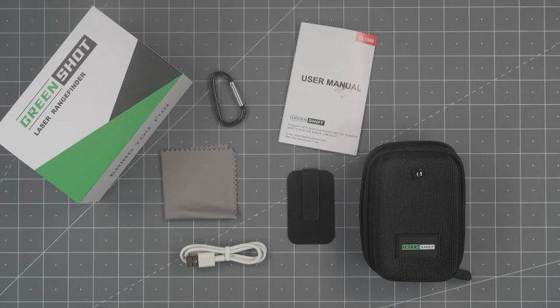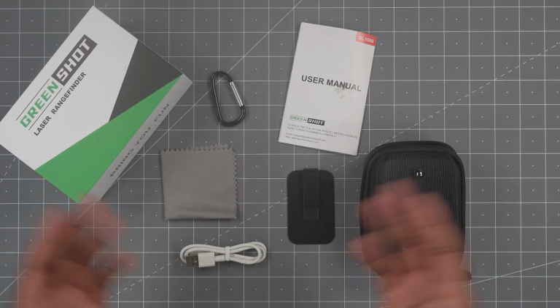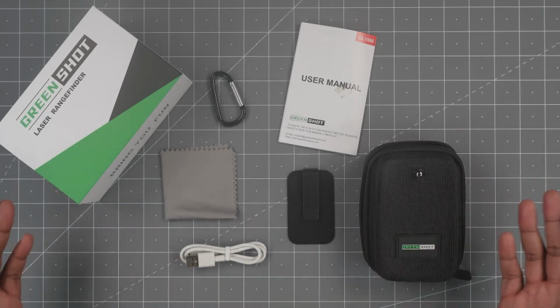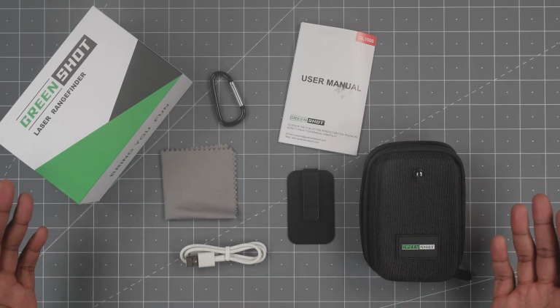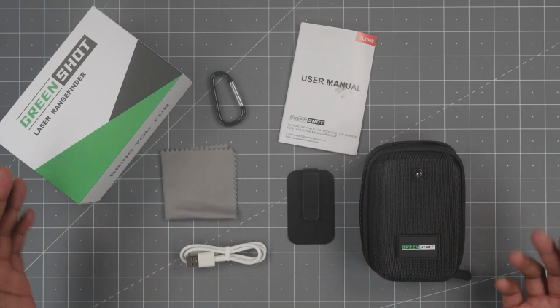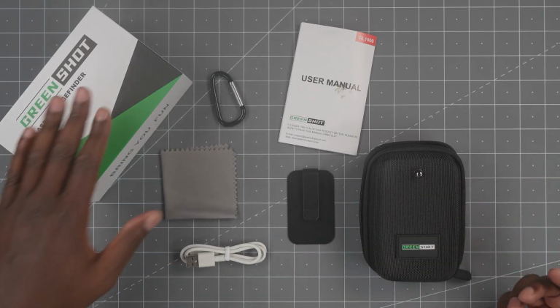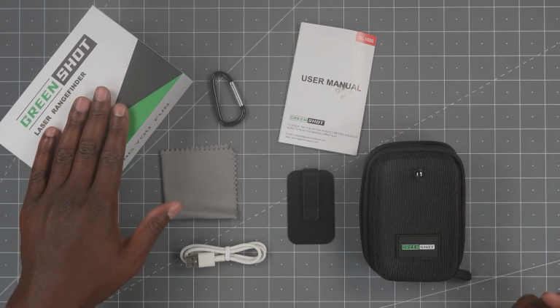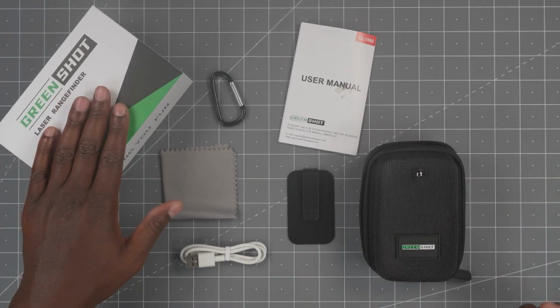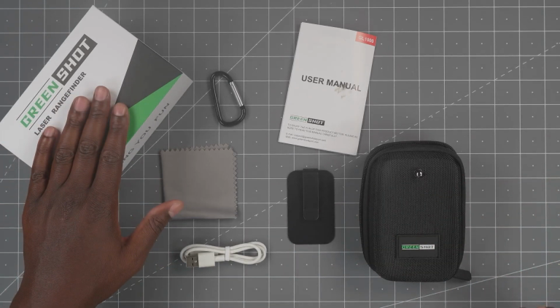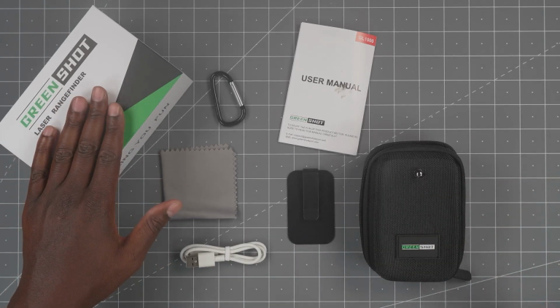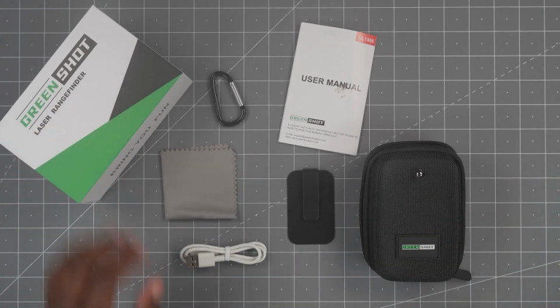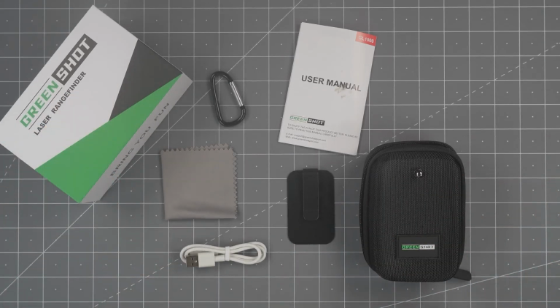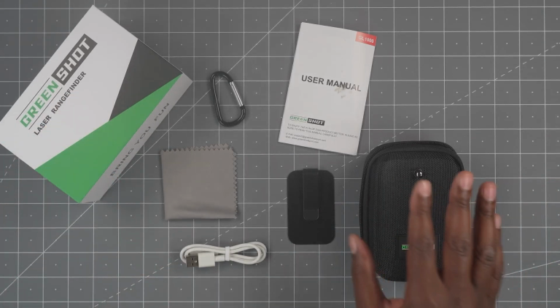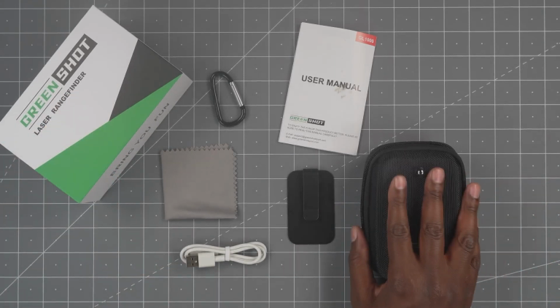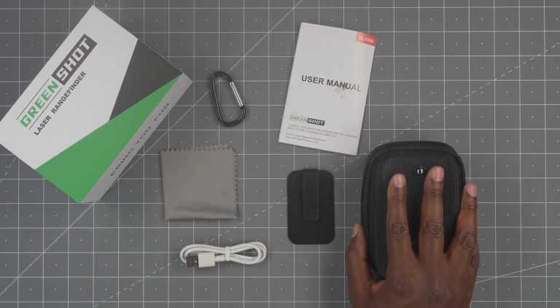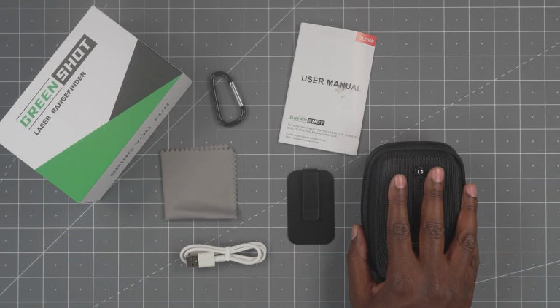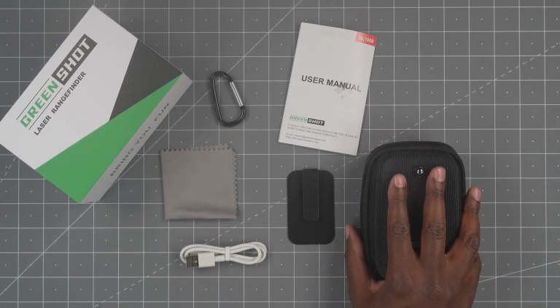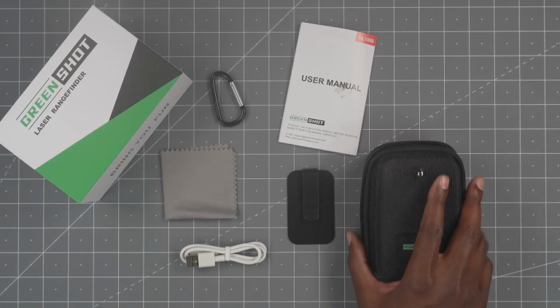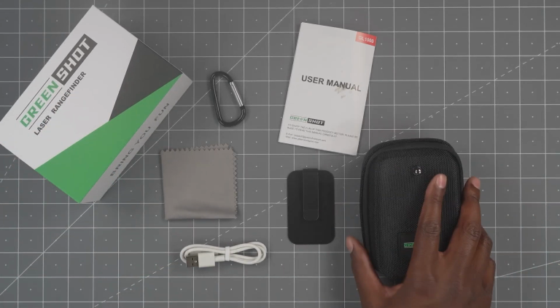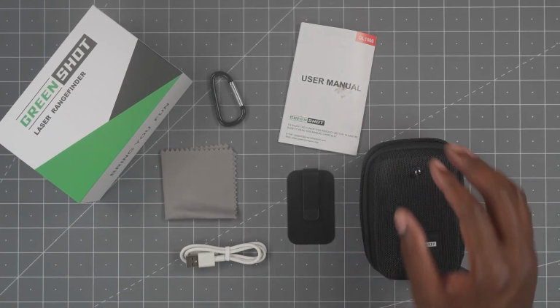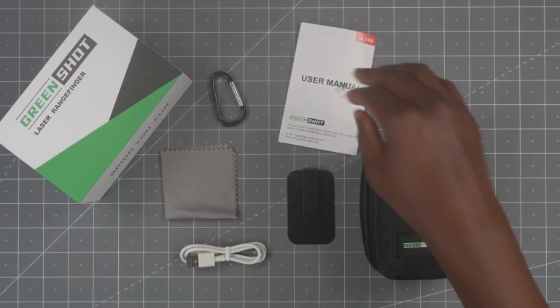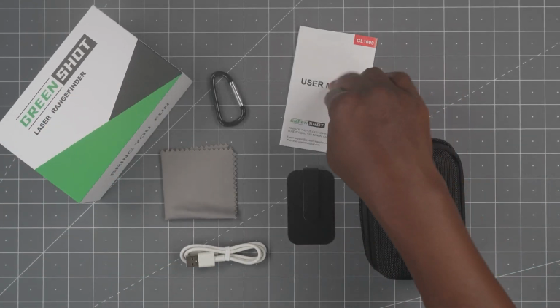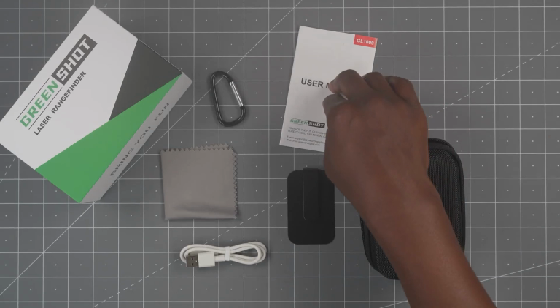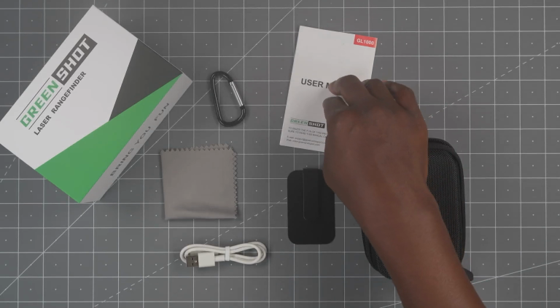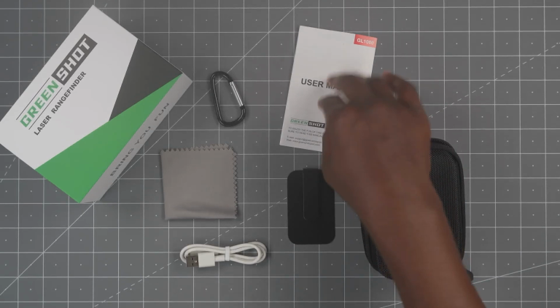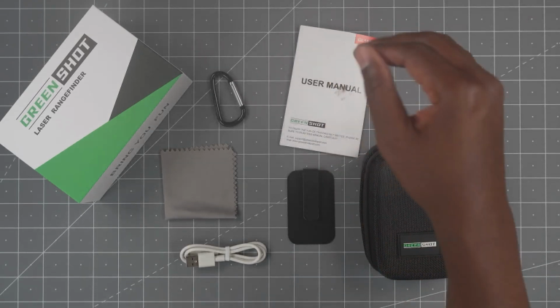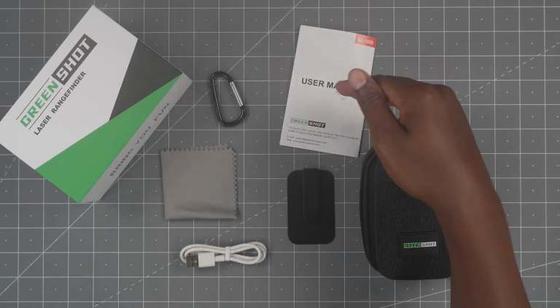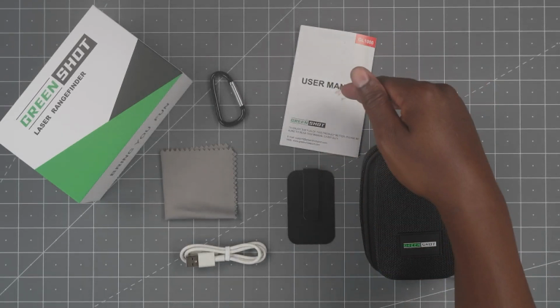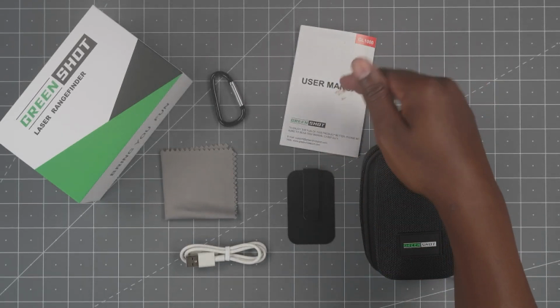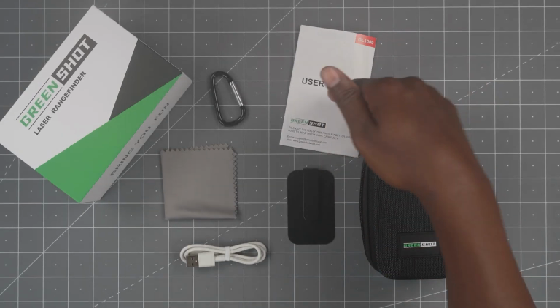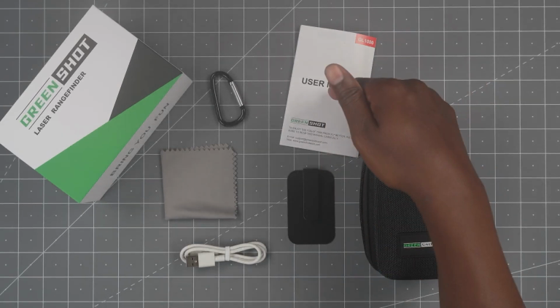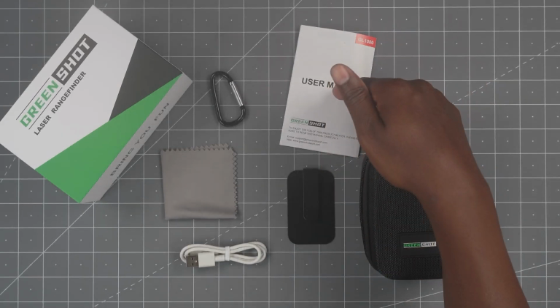So this is the range finder. This is everything you get out of the box. You get a hard shell case and then you get the user manual. Definitely take a look at it — a lot of good information.